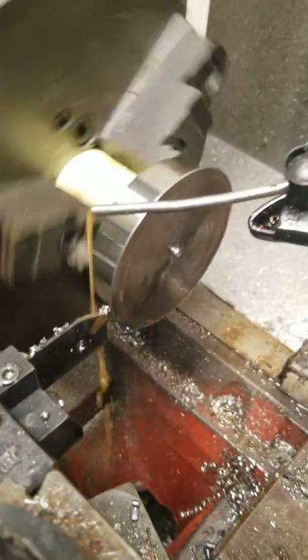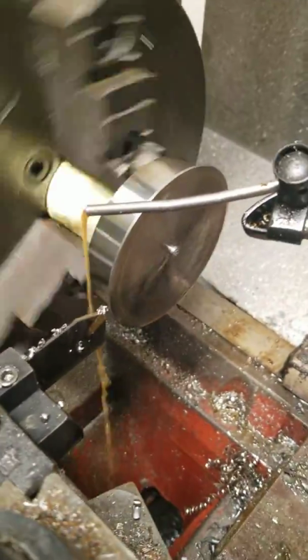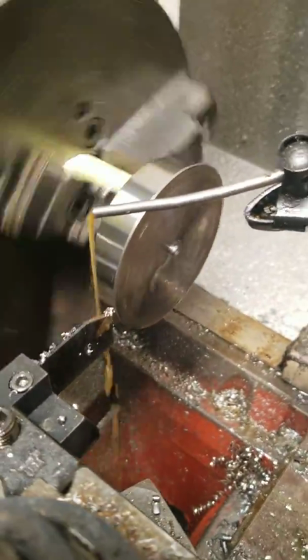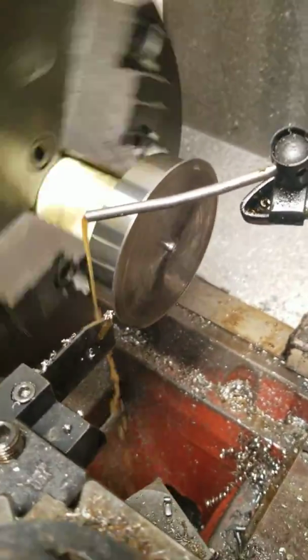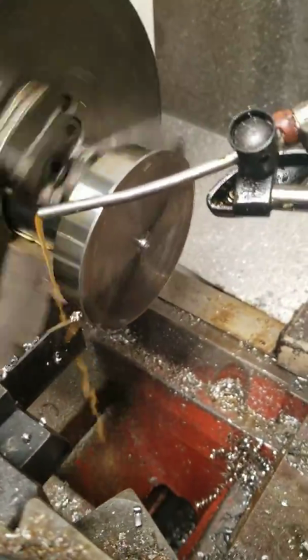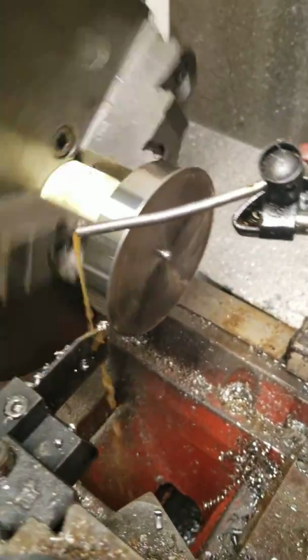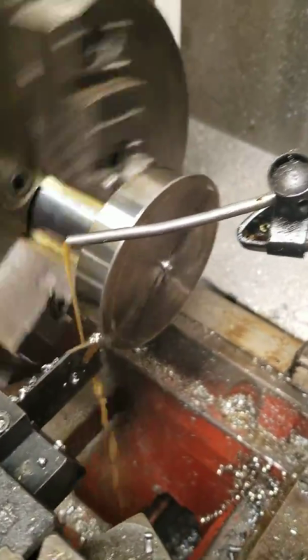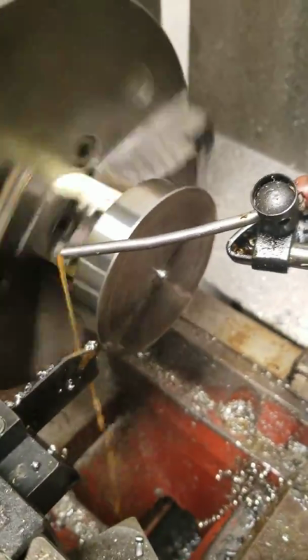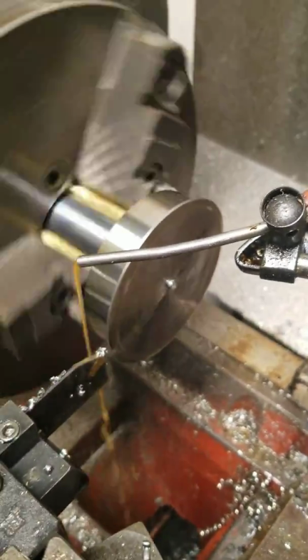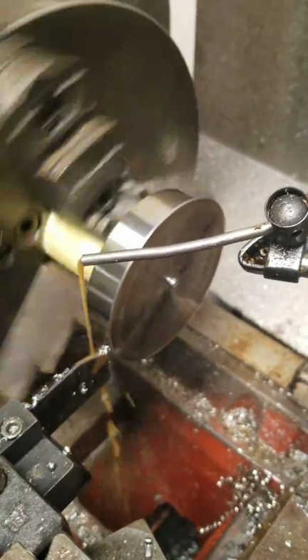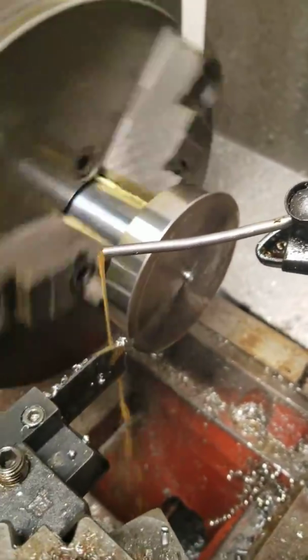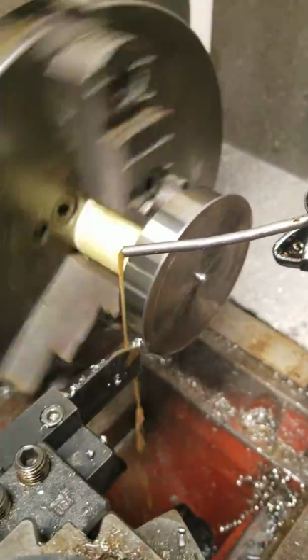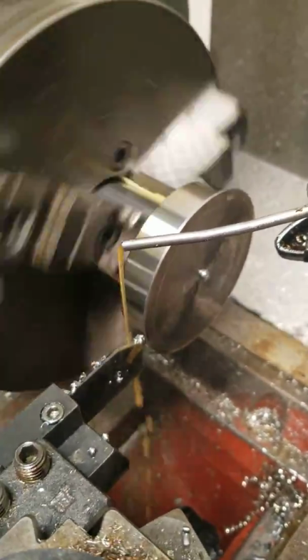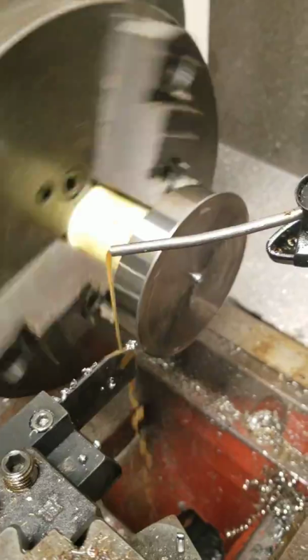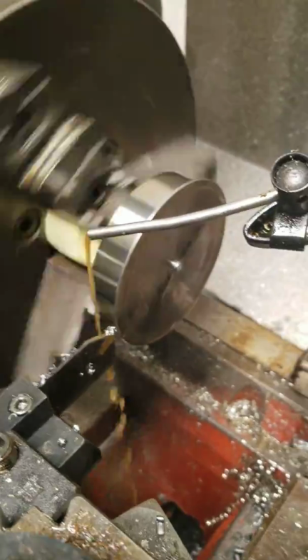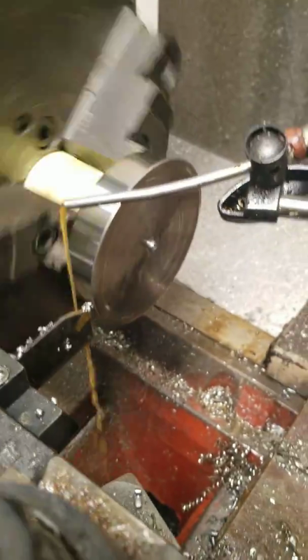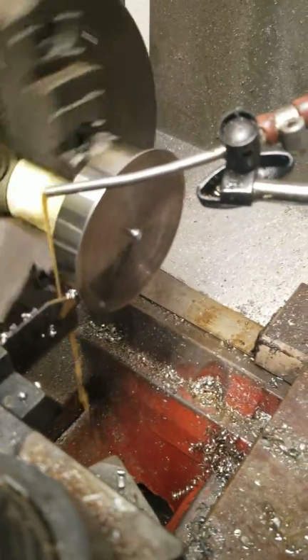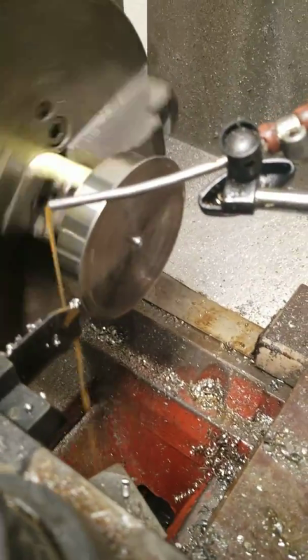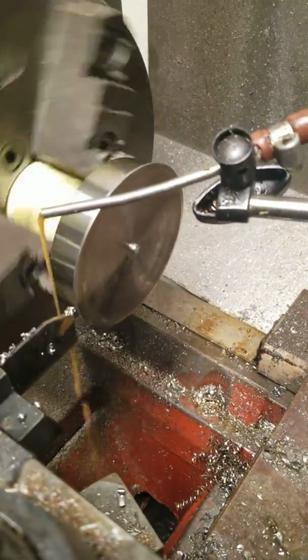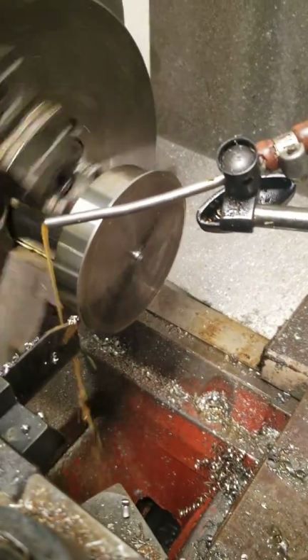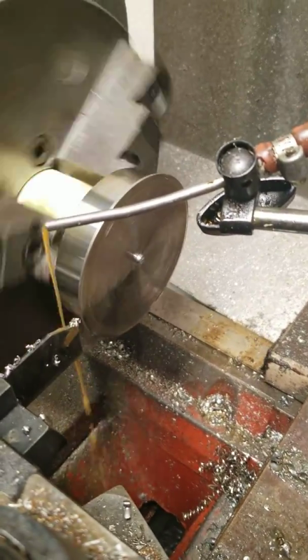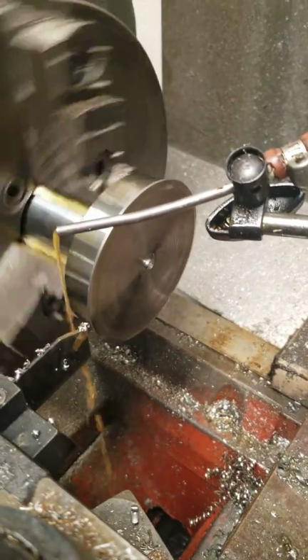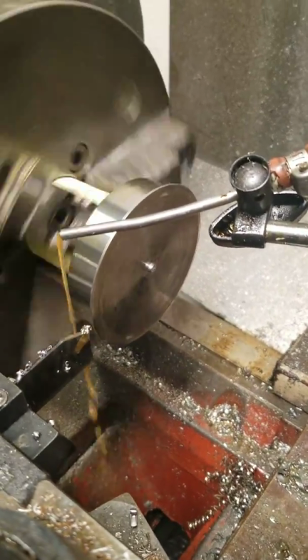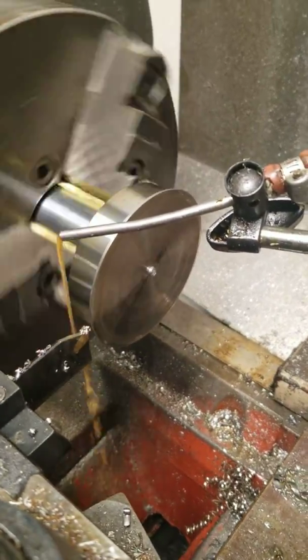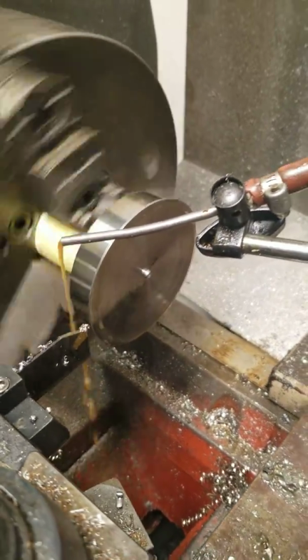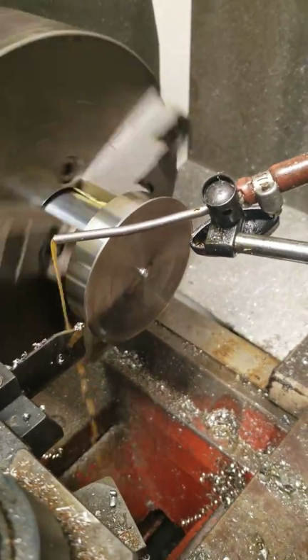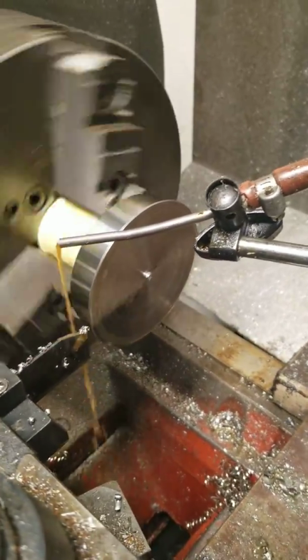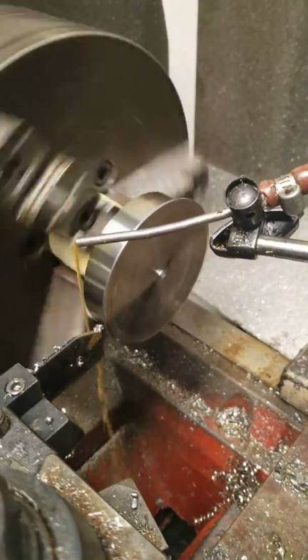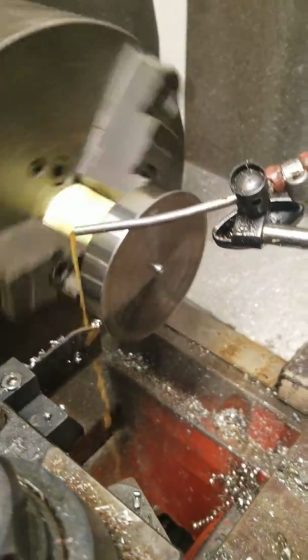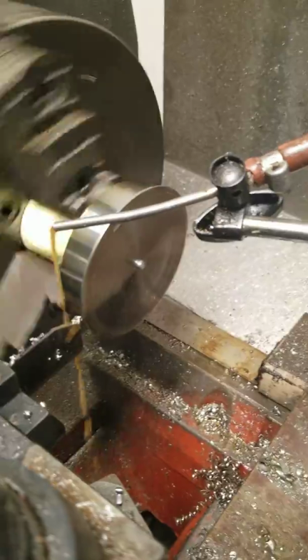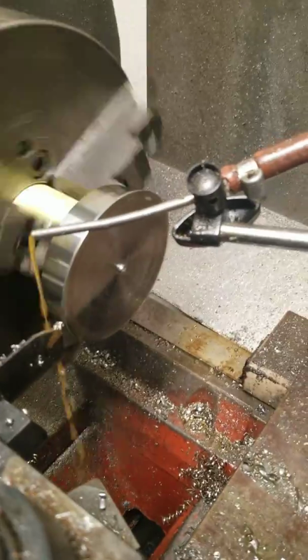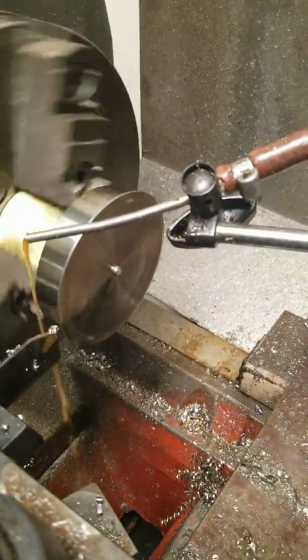Now I can take this part up to the CNC lathe, do some quick facing, and finish this part off. Thanks for watching — I'll talk to you guys soon.